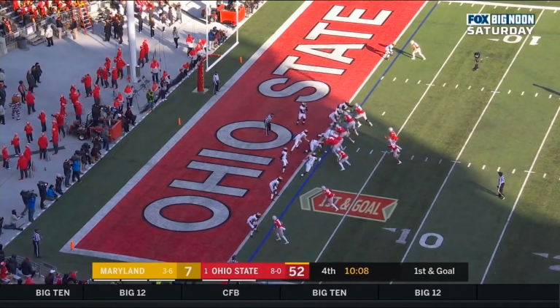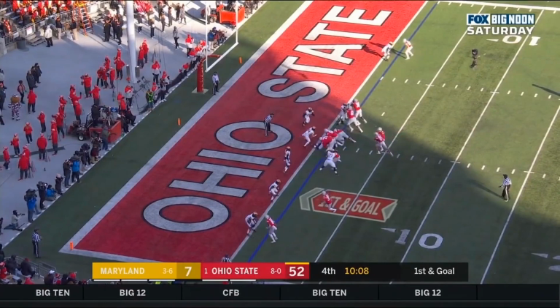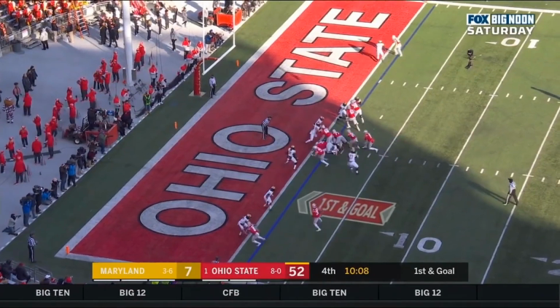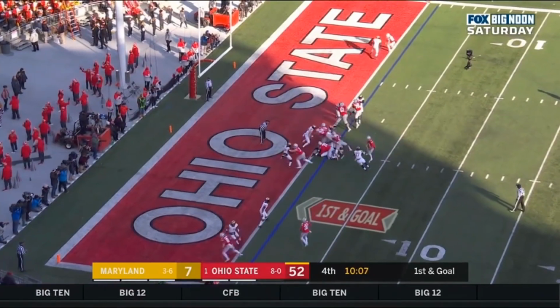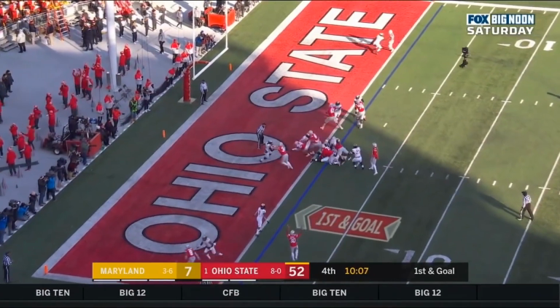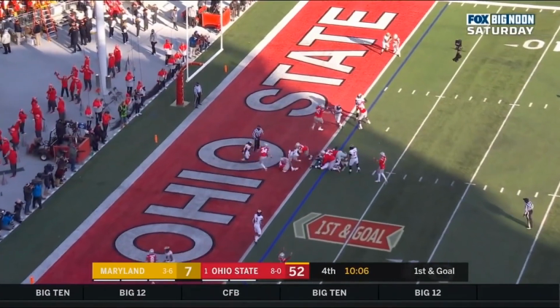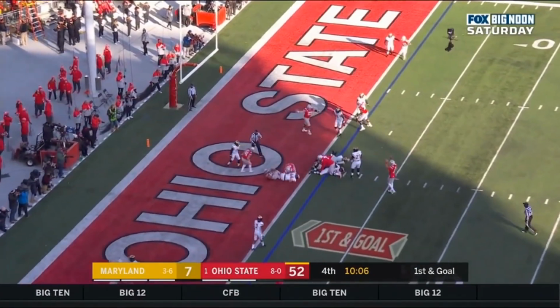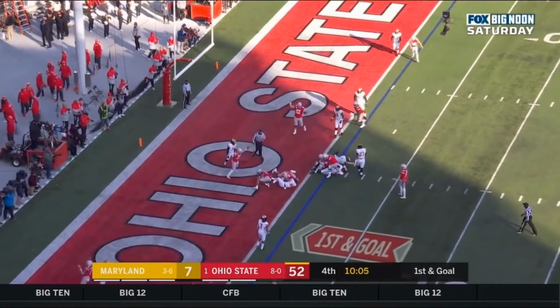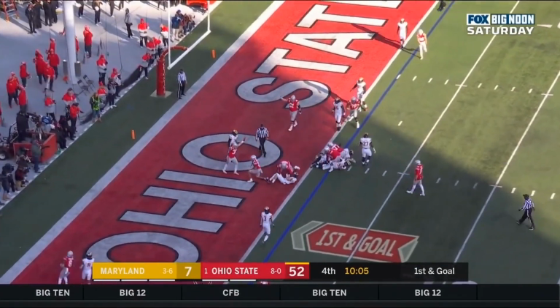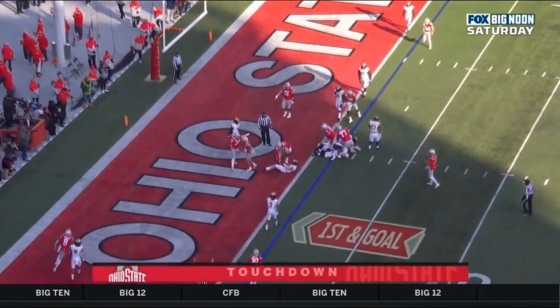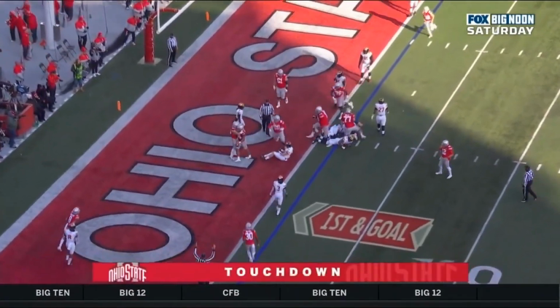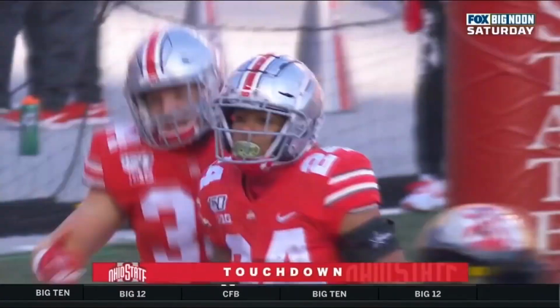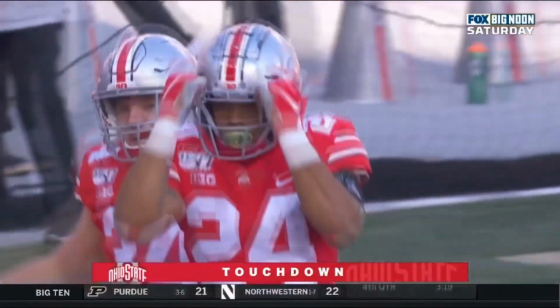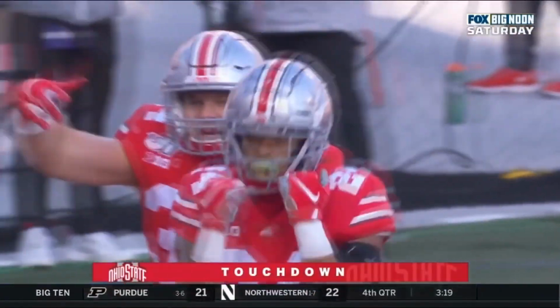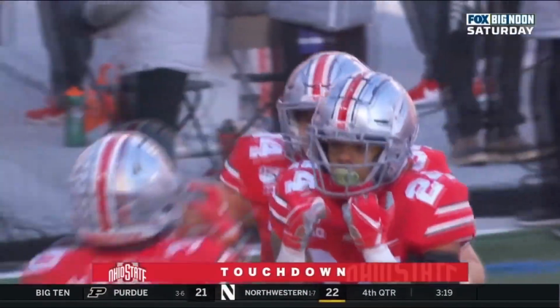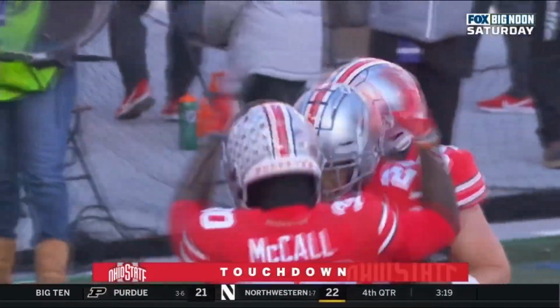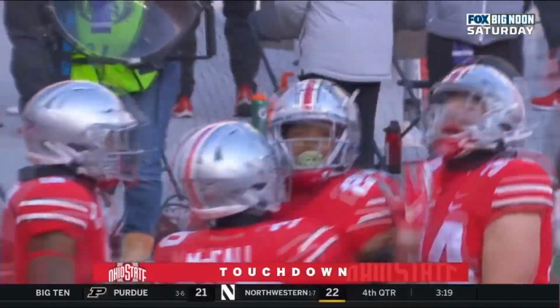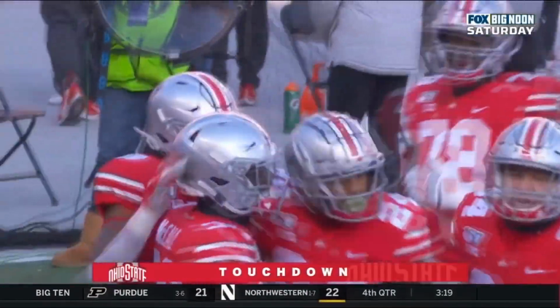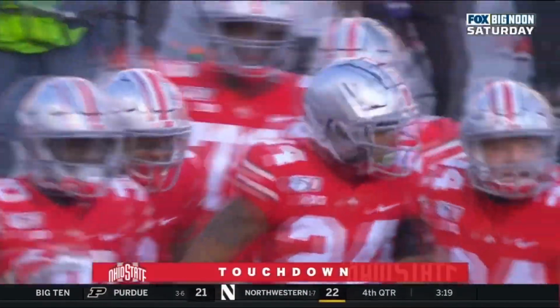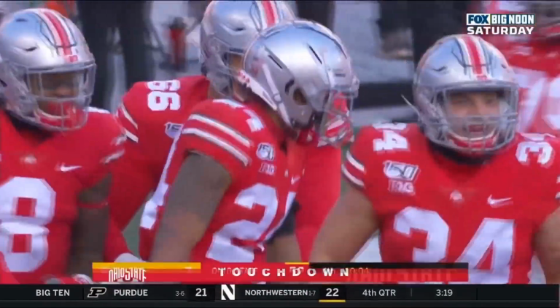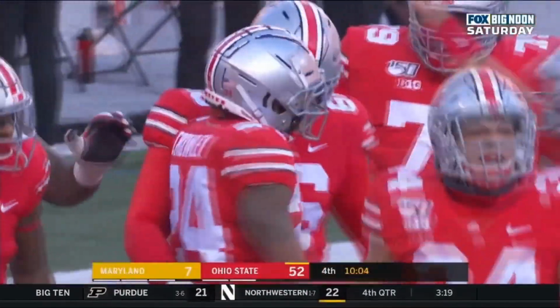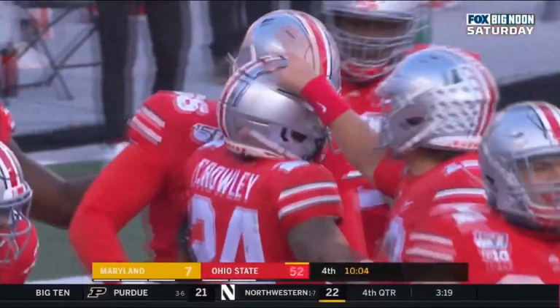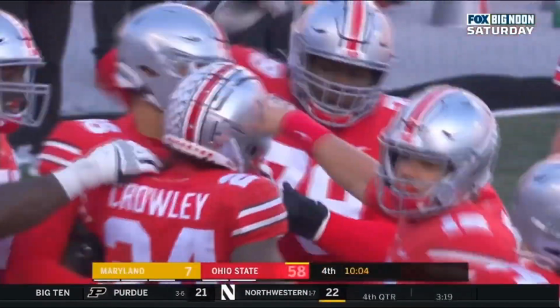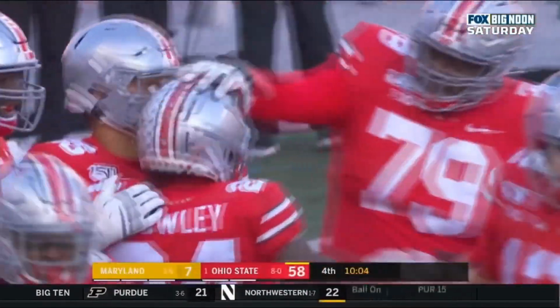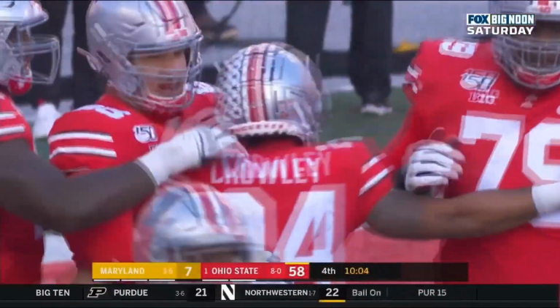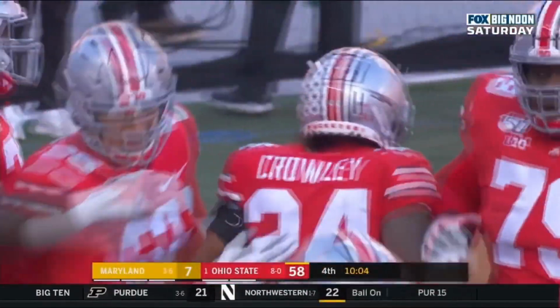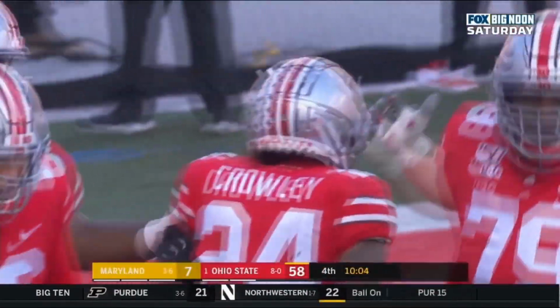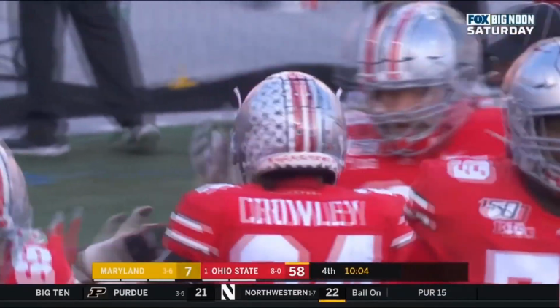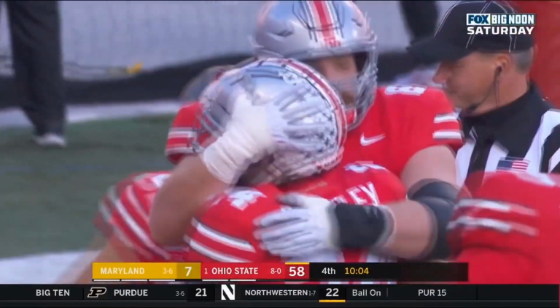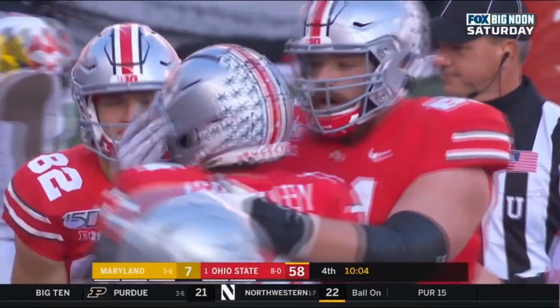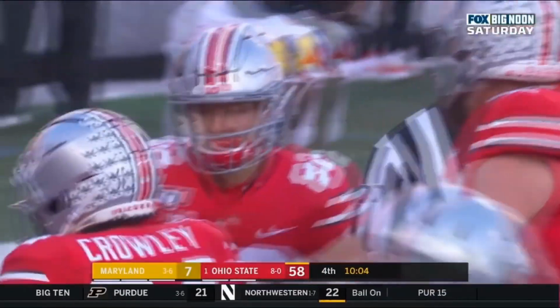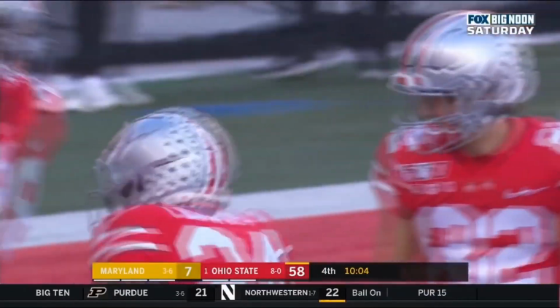Gunner Halkyn in a shotgun, gets the snap, hands it to Crowley. Leaps over teammates and lands in the end zone for his first collegiate rushing touchdown. Marcus Crowley, and Ohio State adds six more to the scoreboard. They lead 58-7.